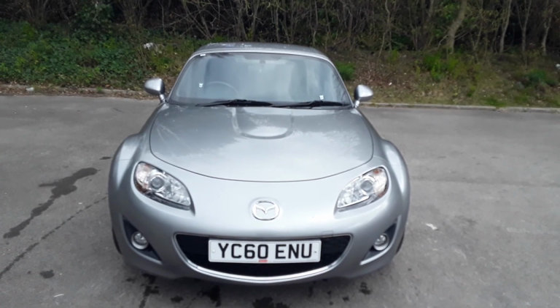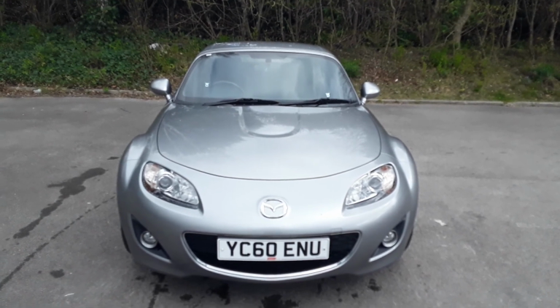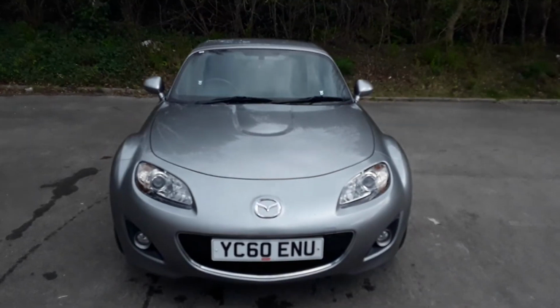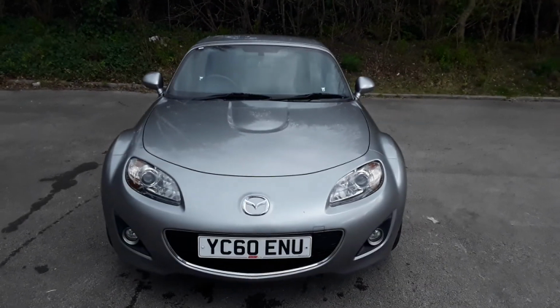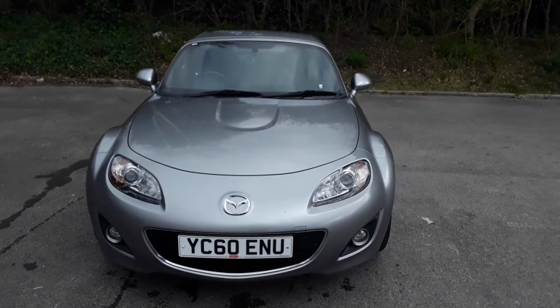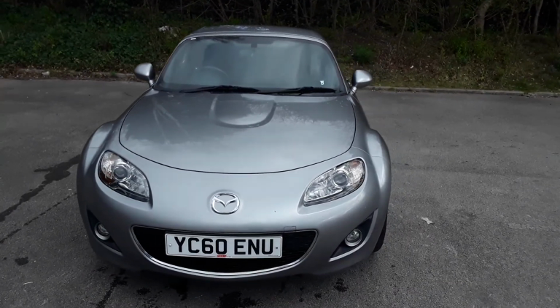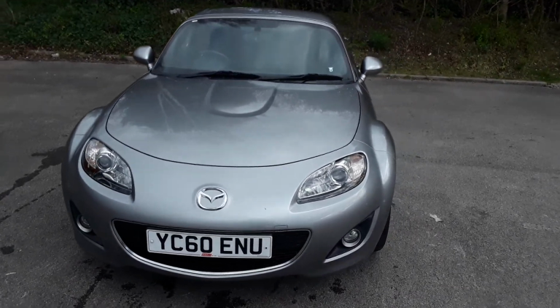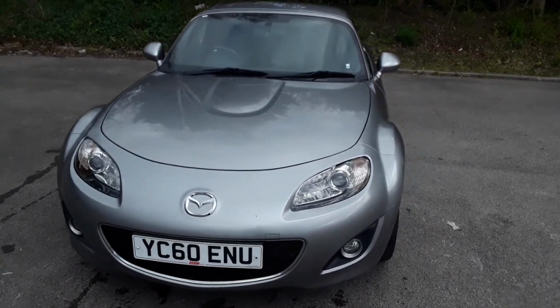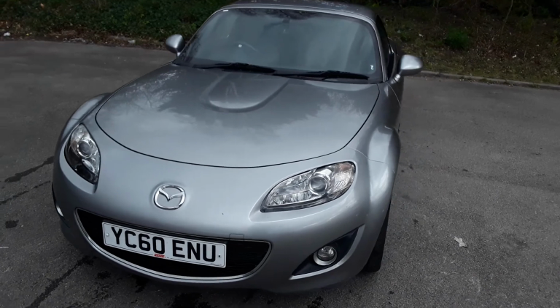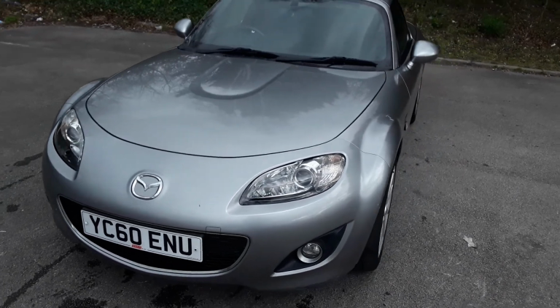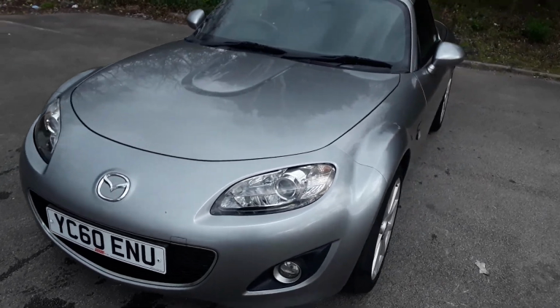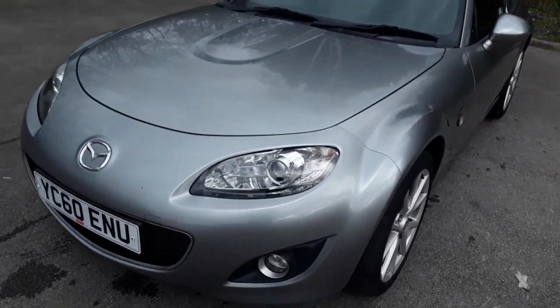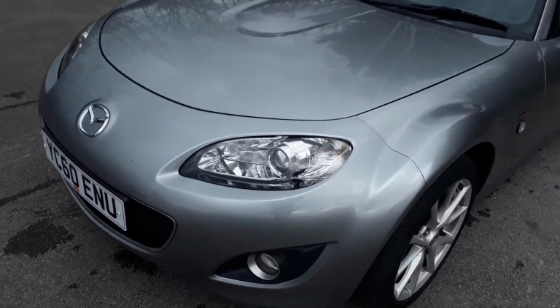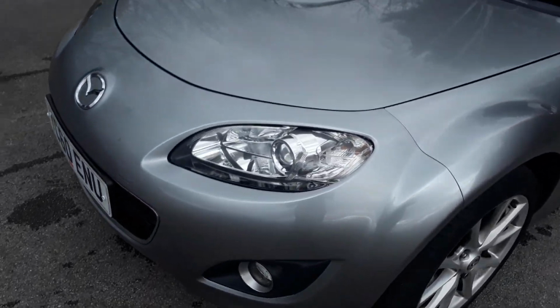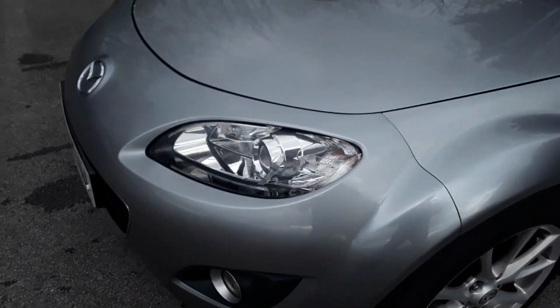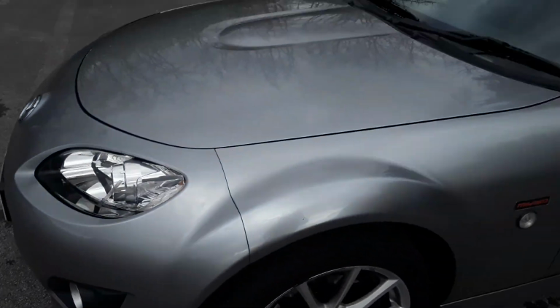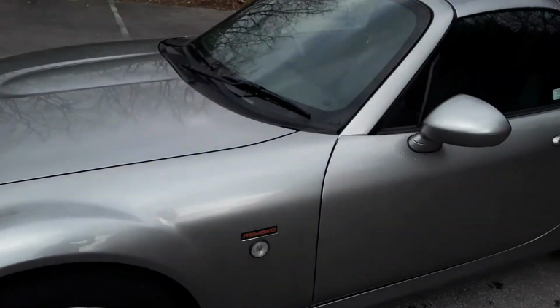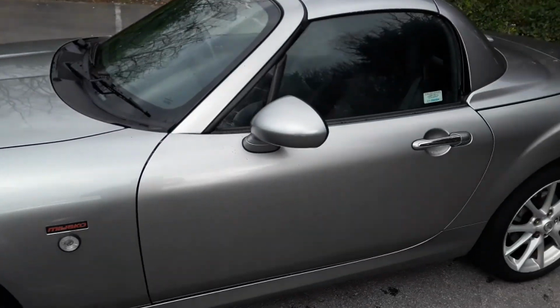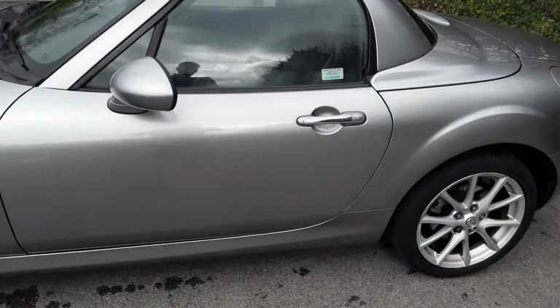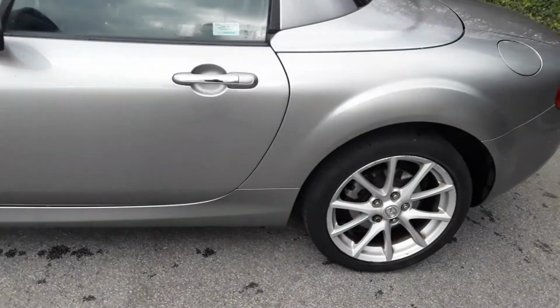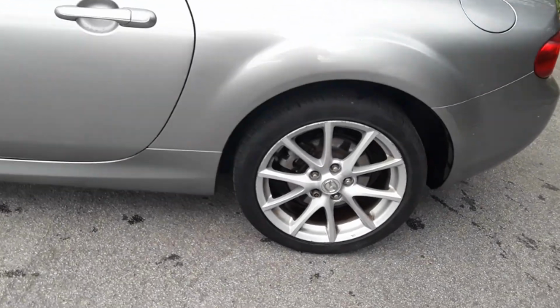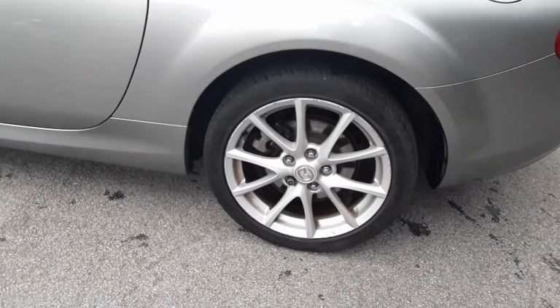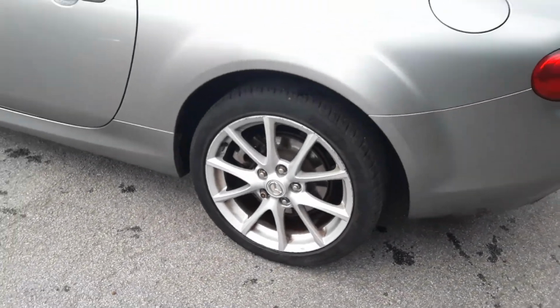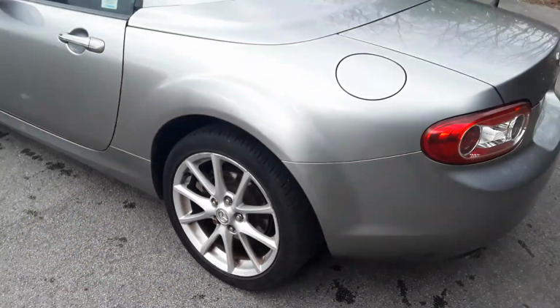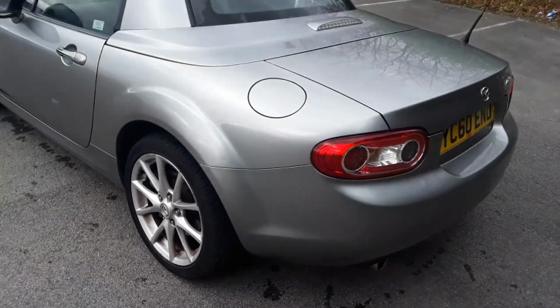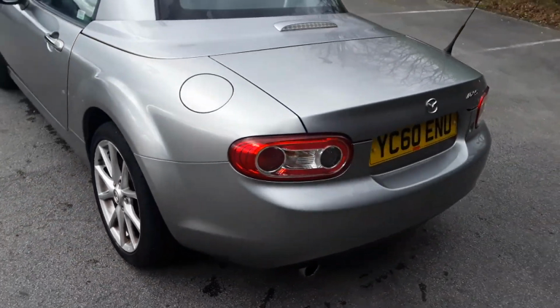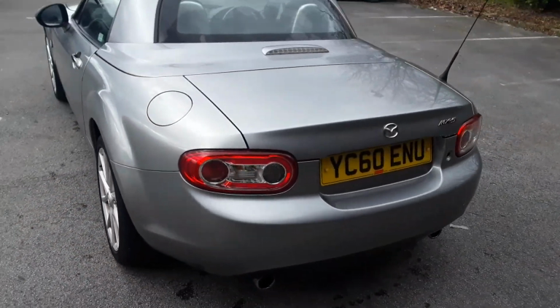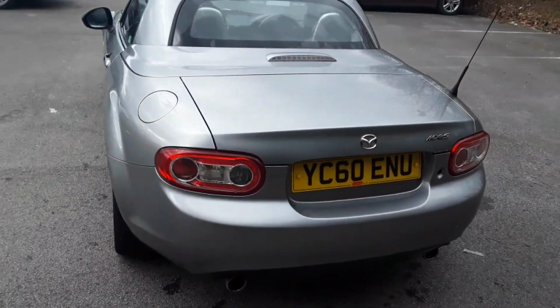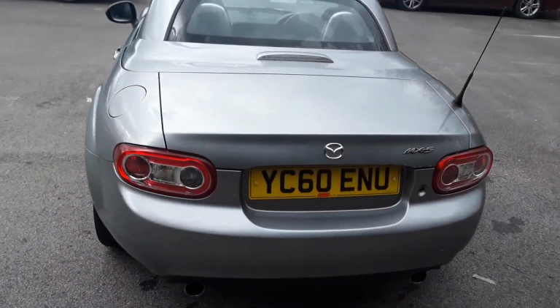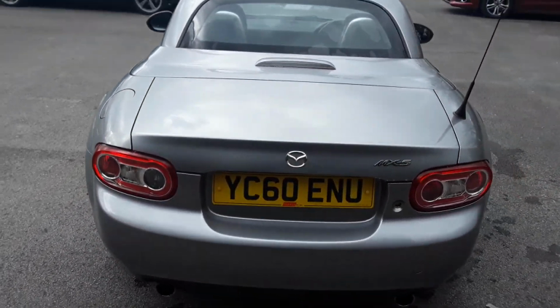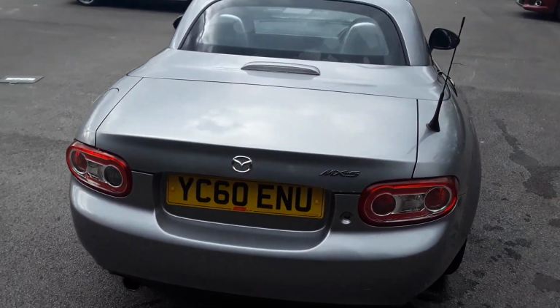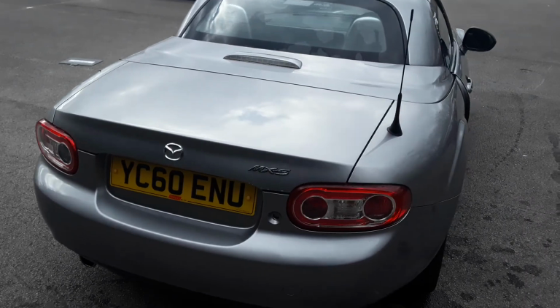Welcome to Pentagon Mazda at Lincoln Tritton Road. Here we have a 60 plate Mazda MX-5. It does come with Xenon headlamps and 17 inch alloy wheels. There is only a small boot, but you can get a small weekly shop in there.